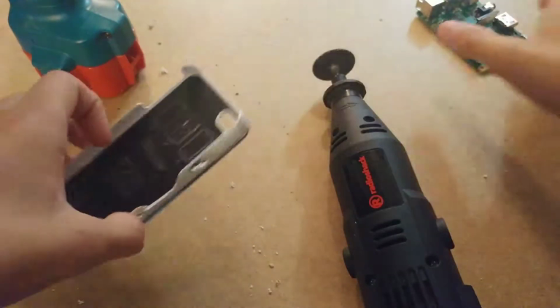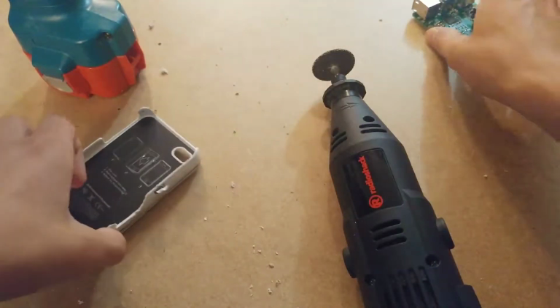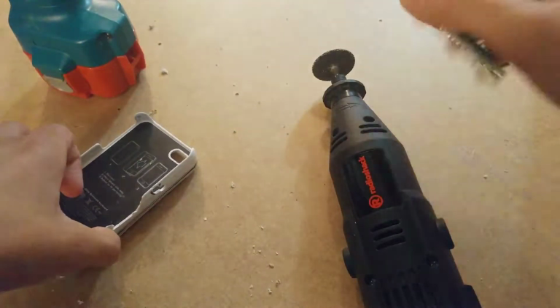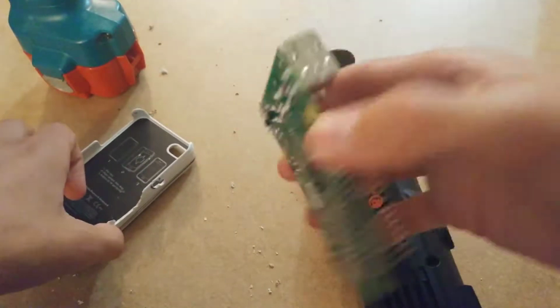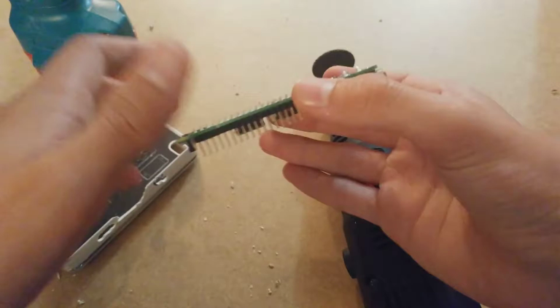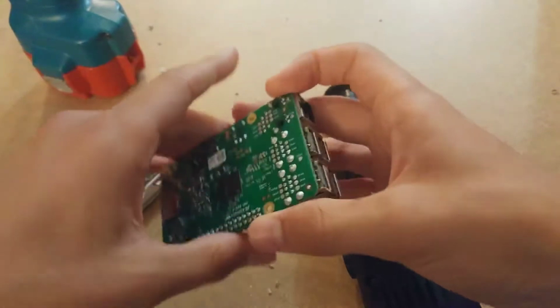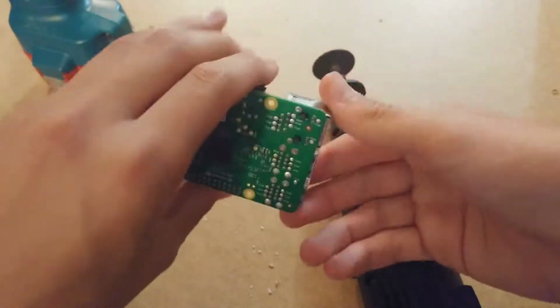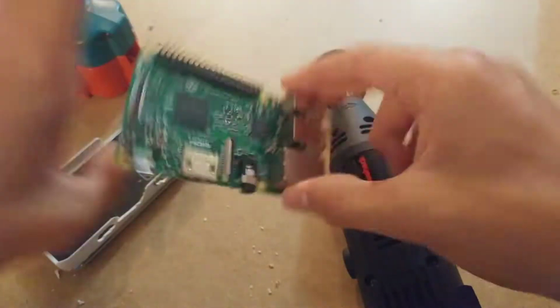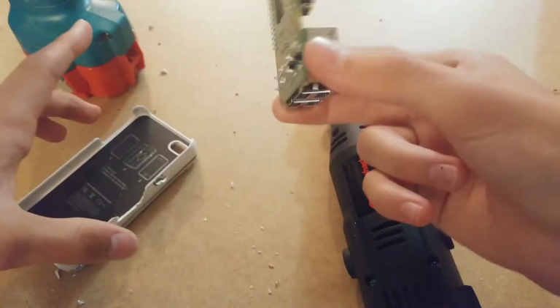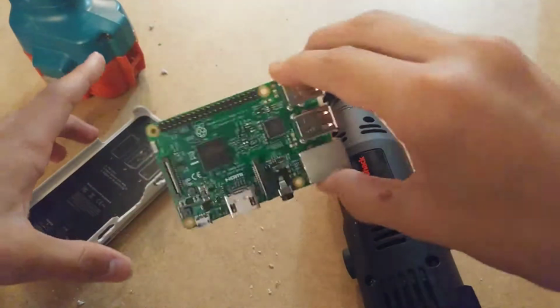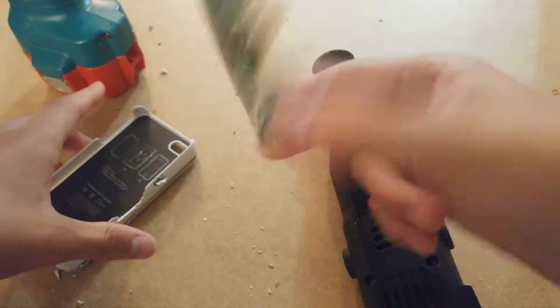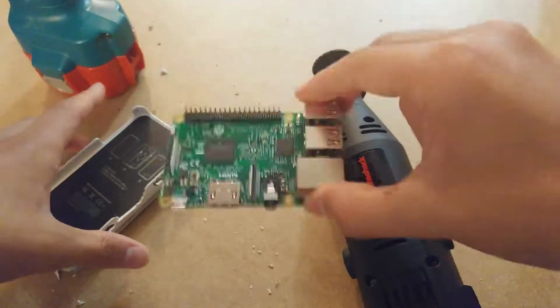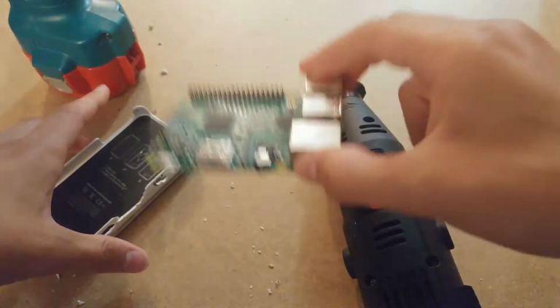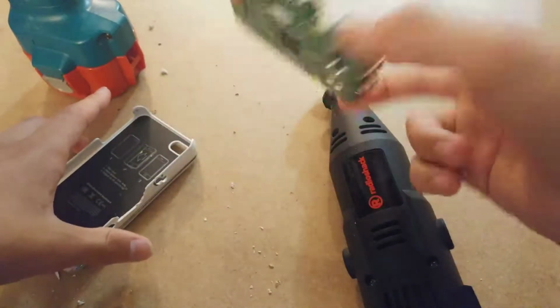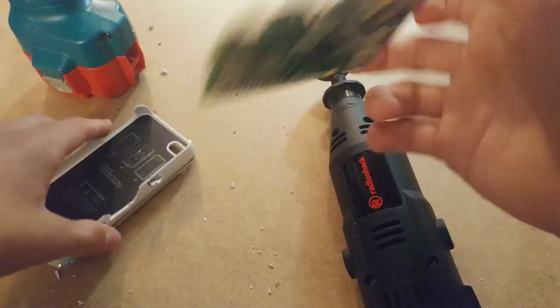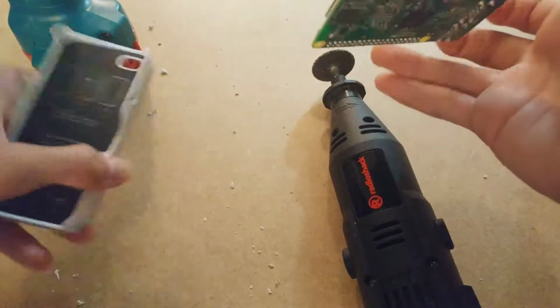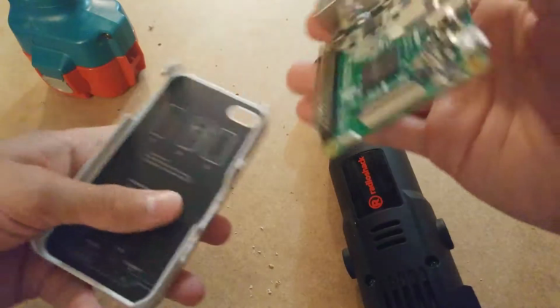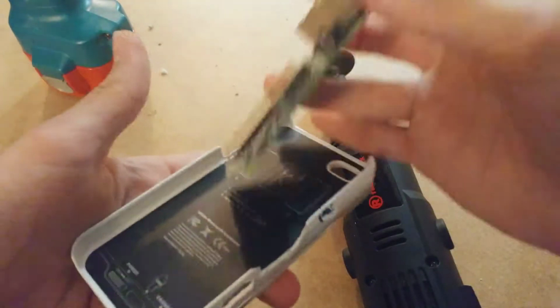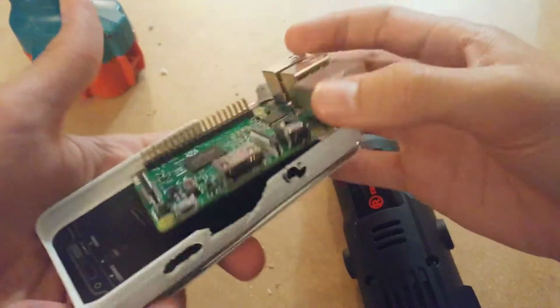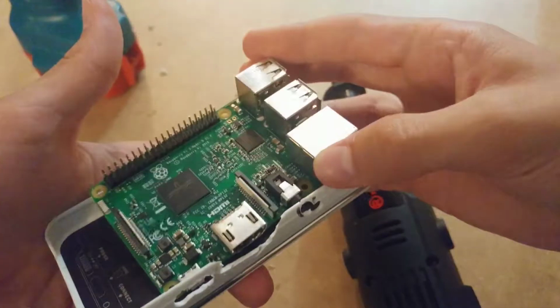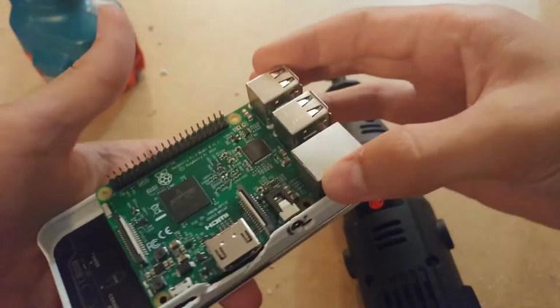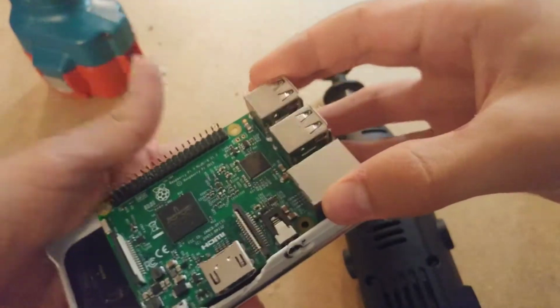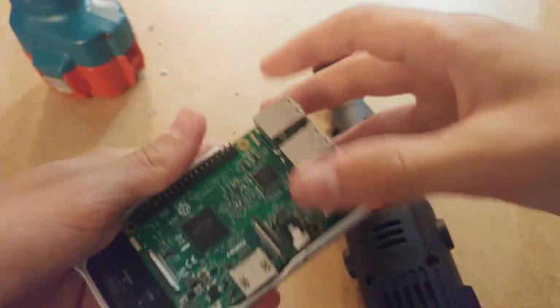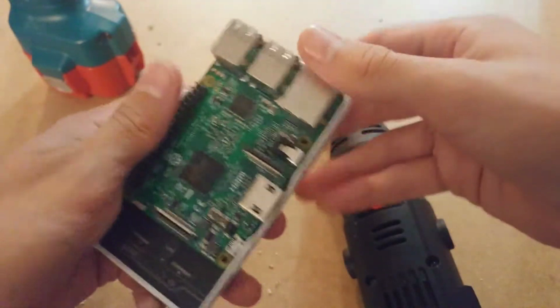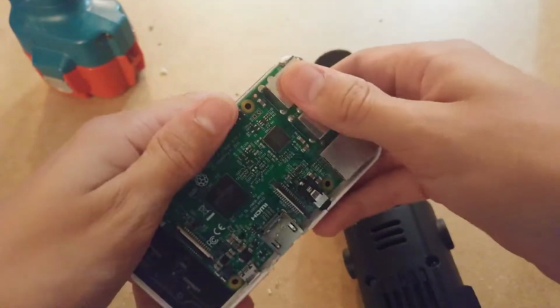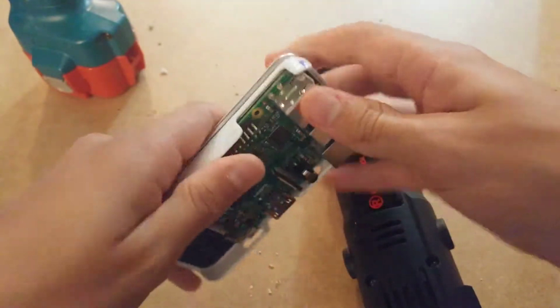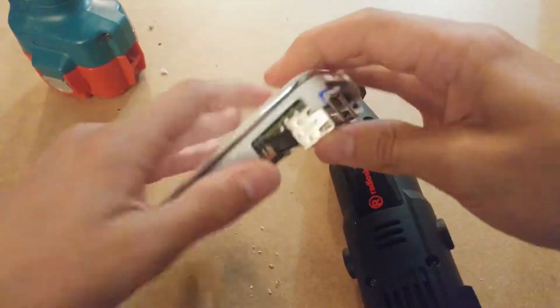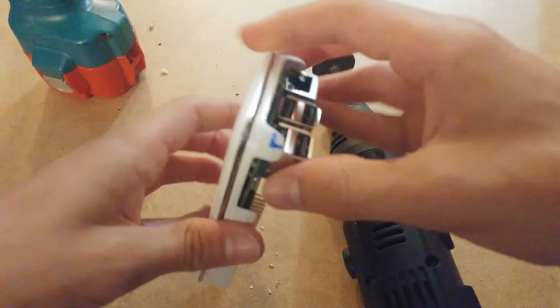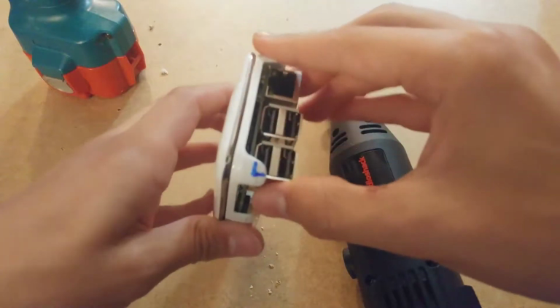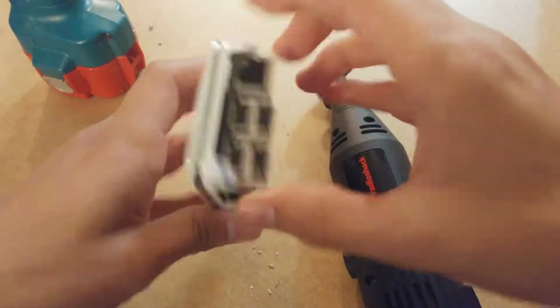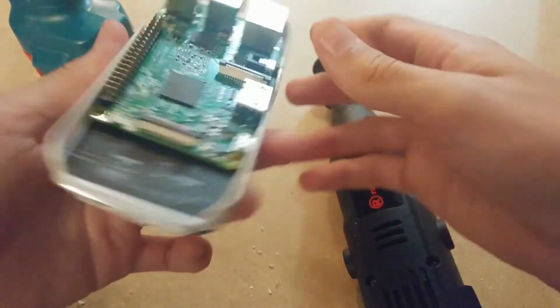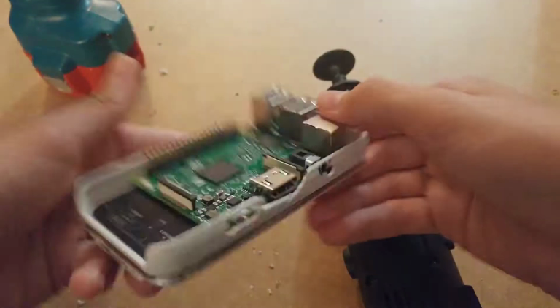I got a Pi 3 in today from Amazon. I paid $32 for this on Amazon Warehouse Deals or whatever, but it looks new. The box looked like it had never been opened, so I don't know what's up with that.